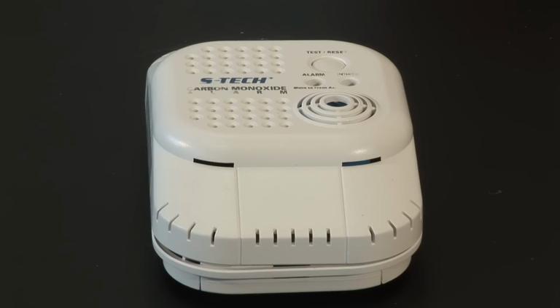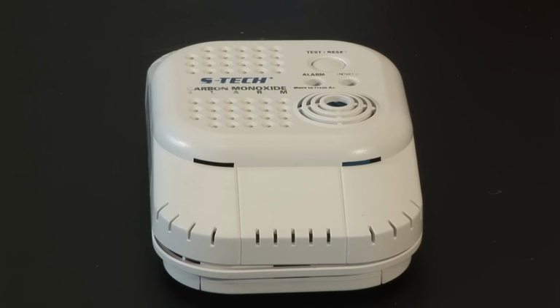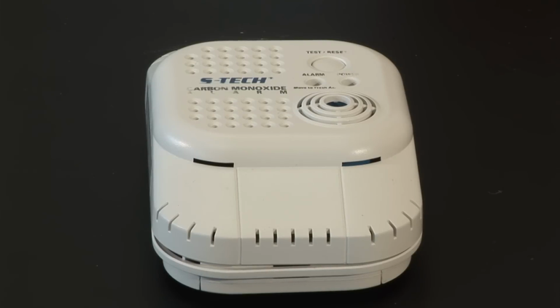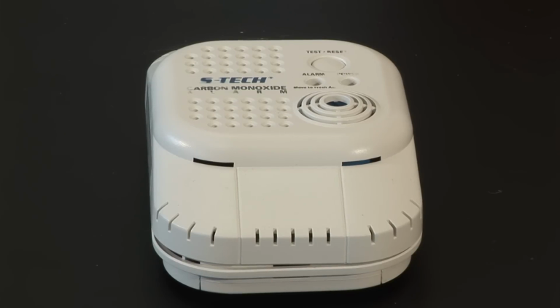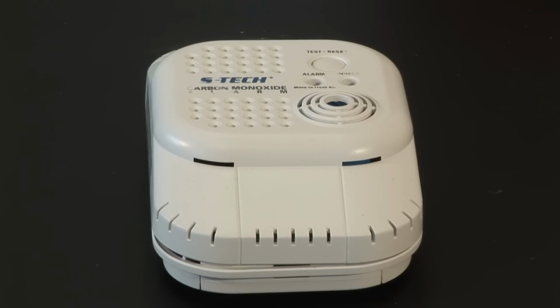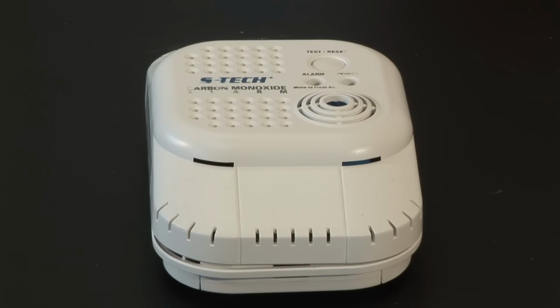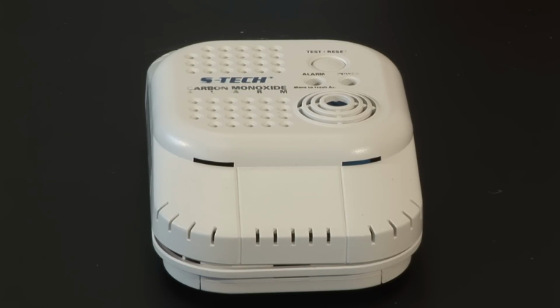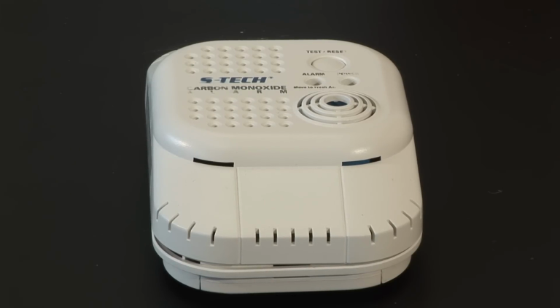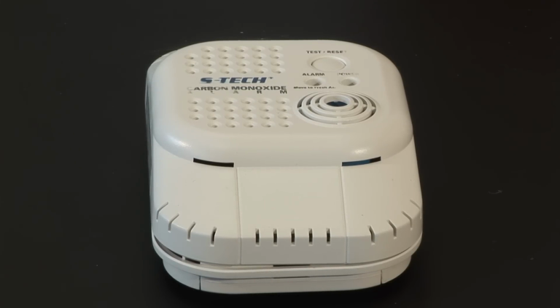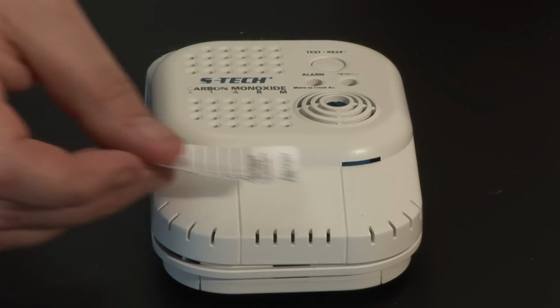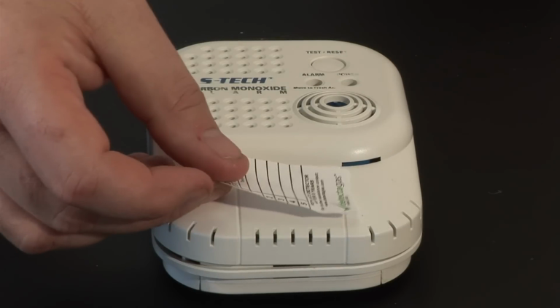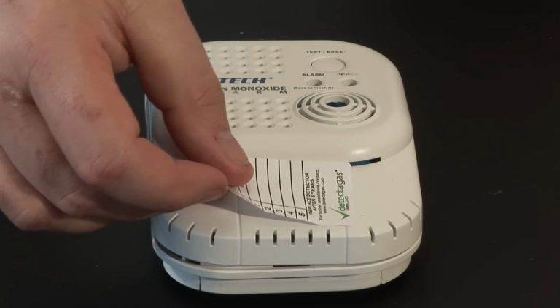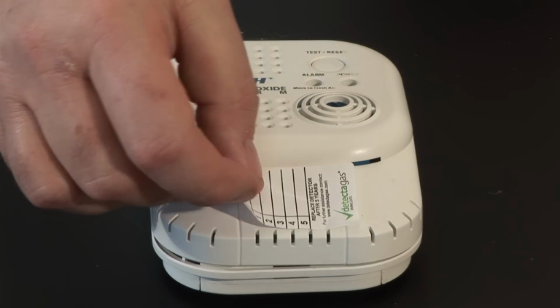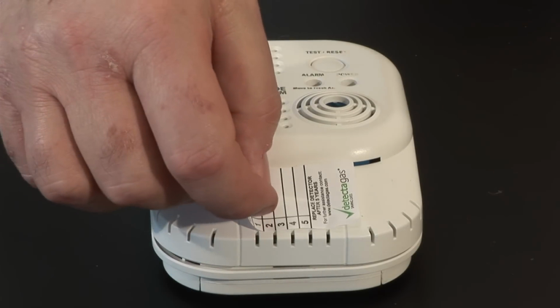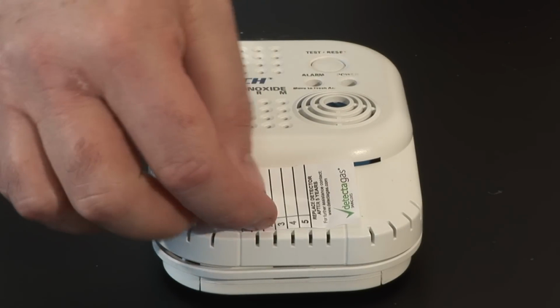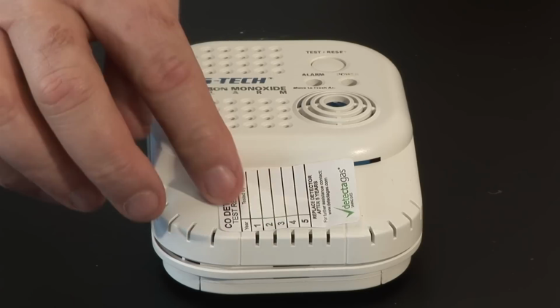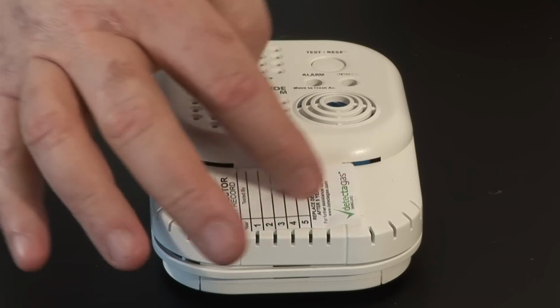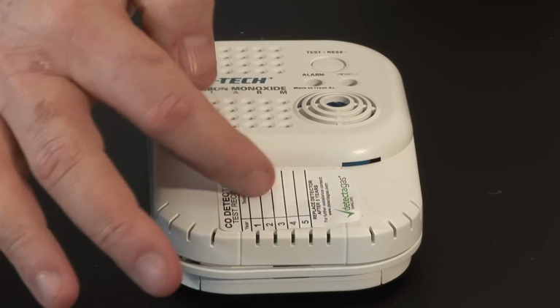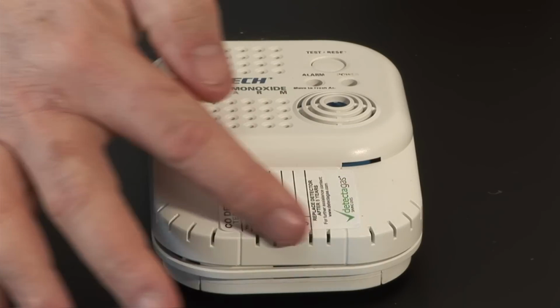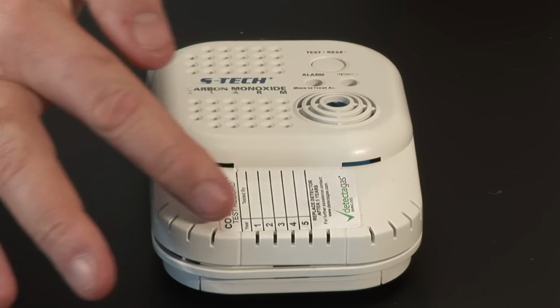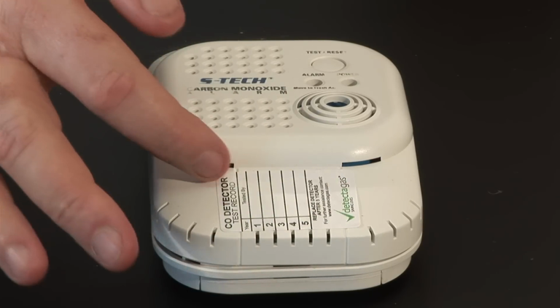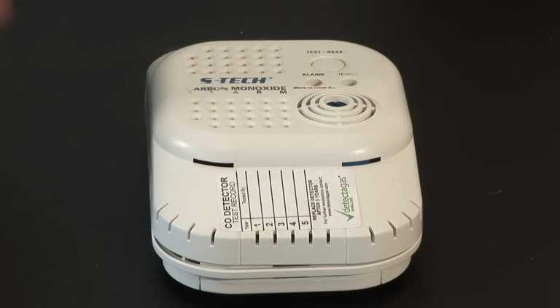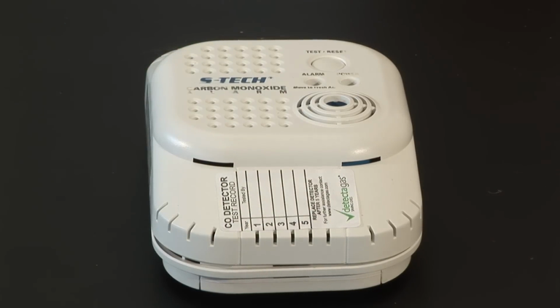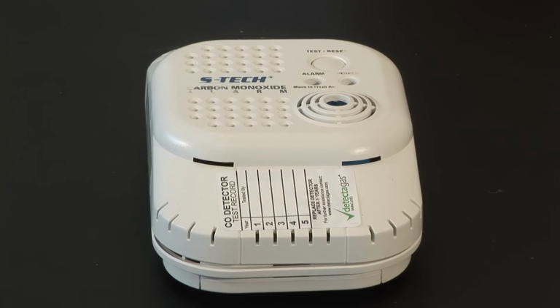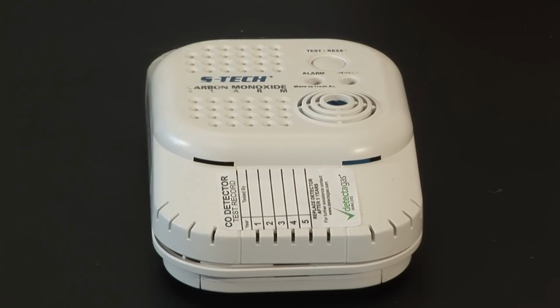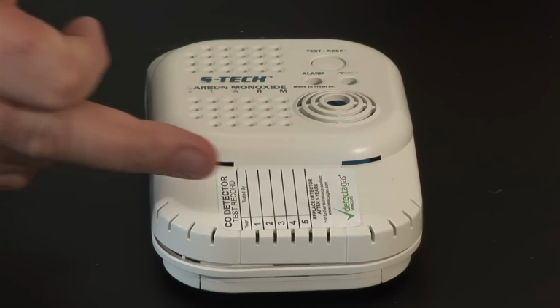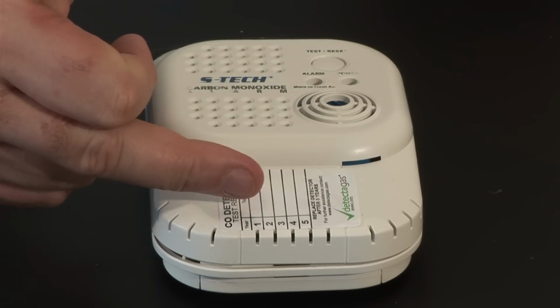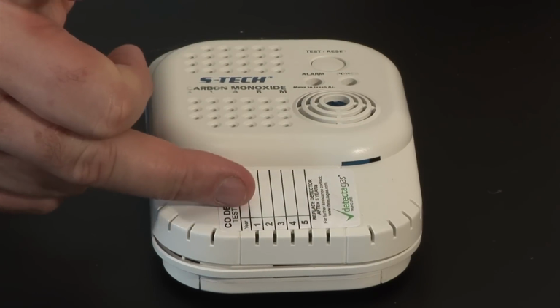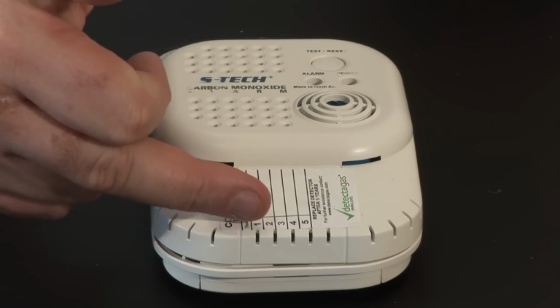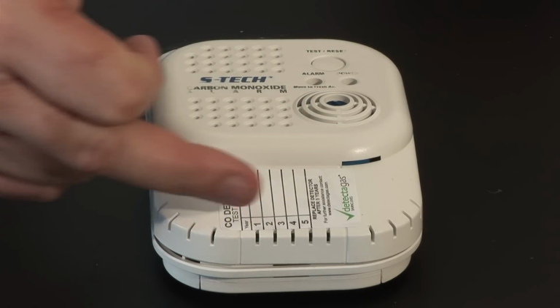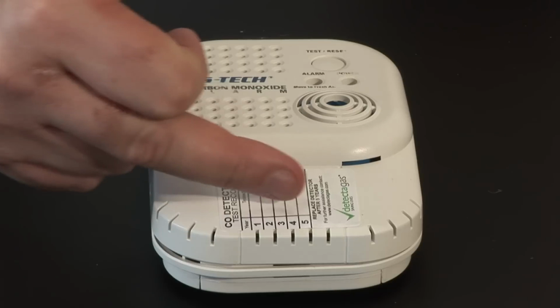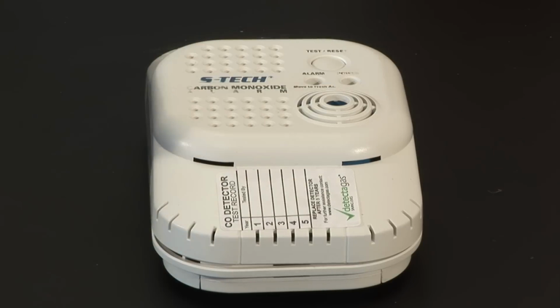Once the test is complete and the alarm is back to normal, you can affix a sticker, of which 7 are supplied with each can of detector gas, and record the annual test up to 5 years.